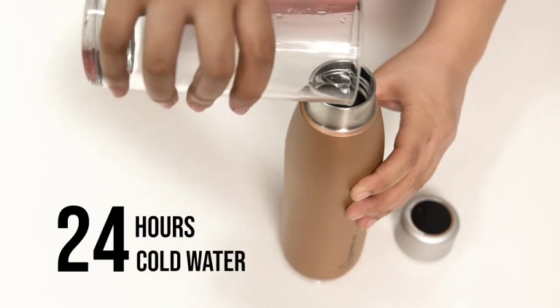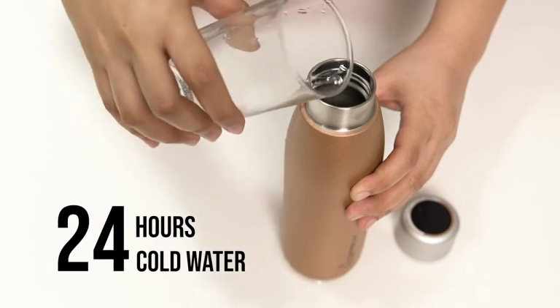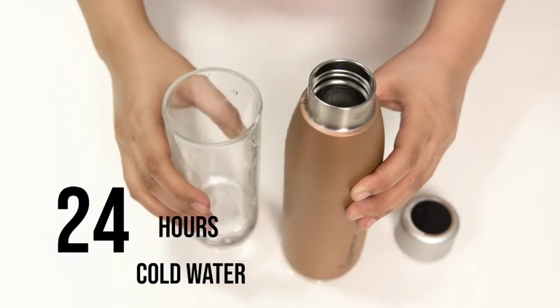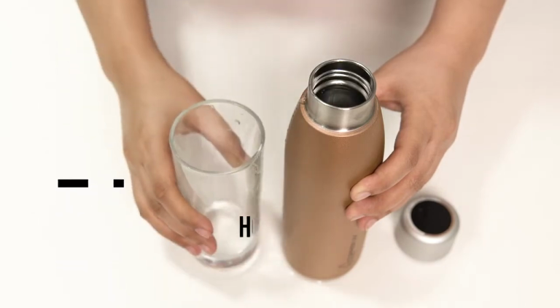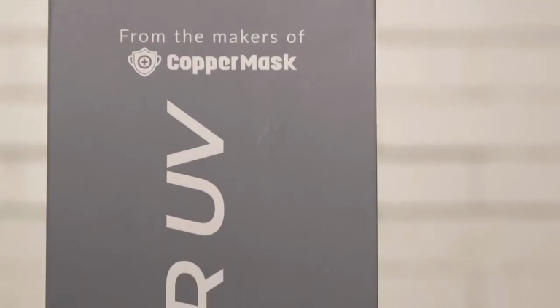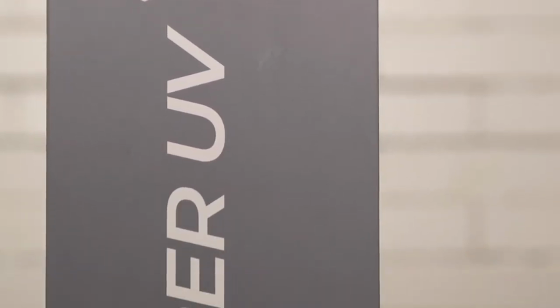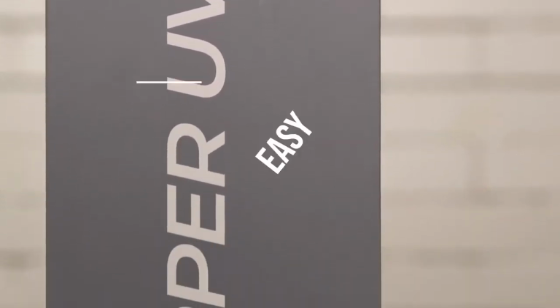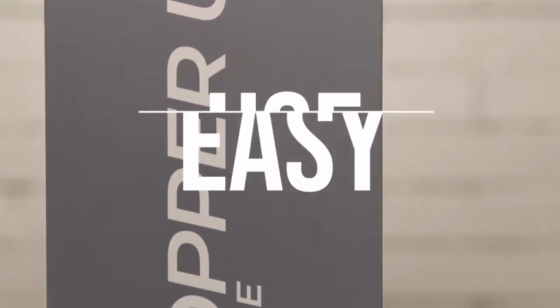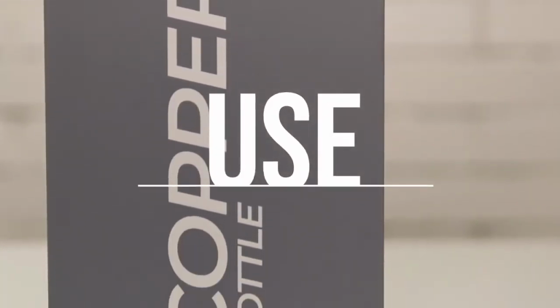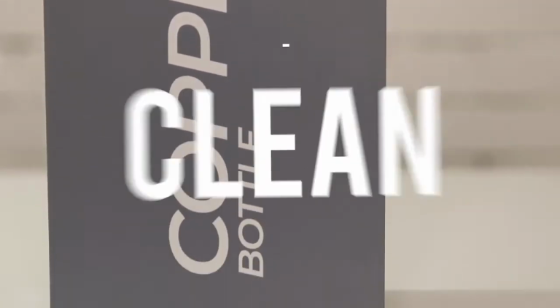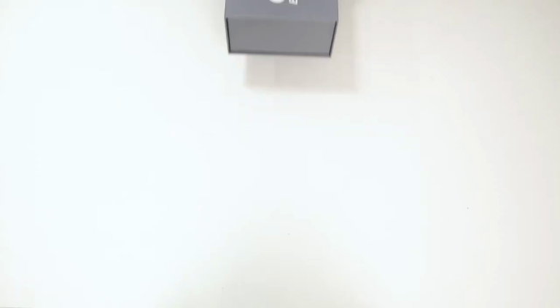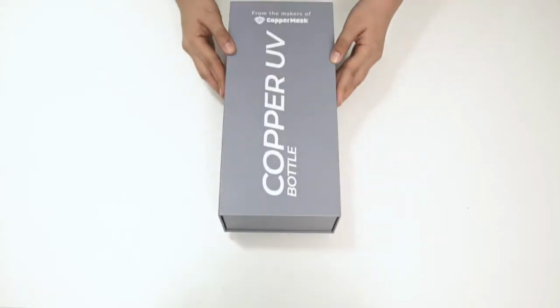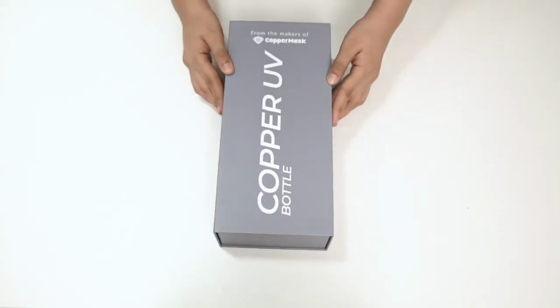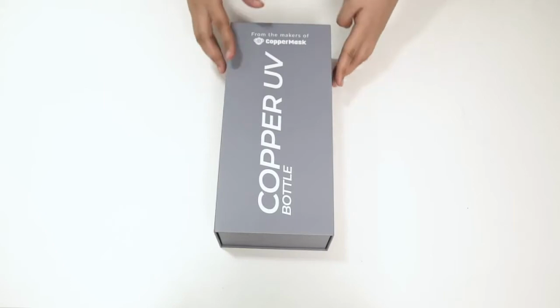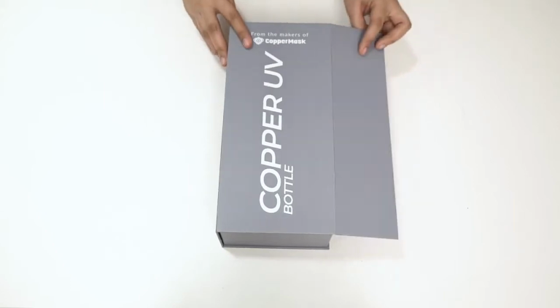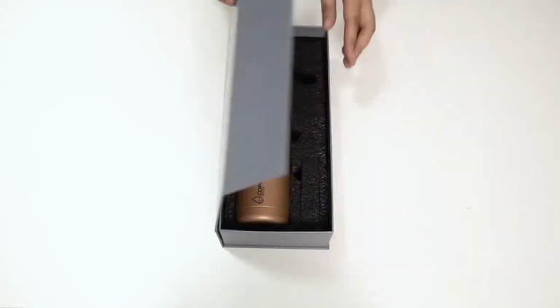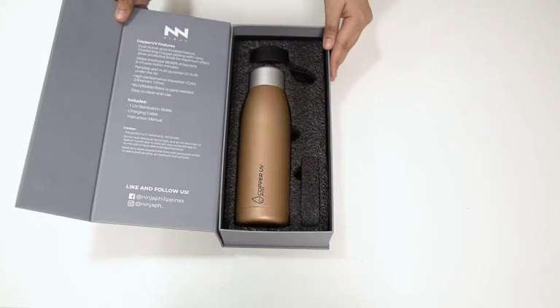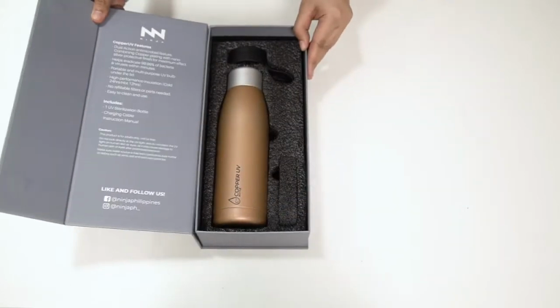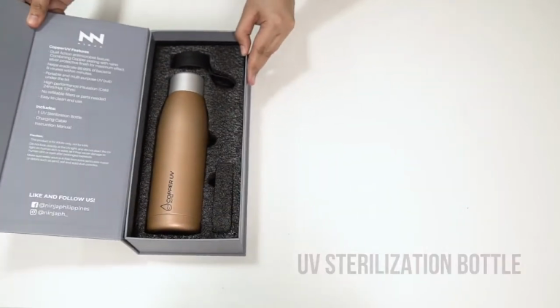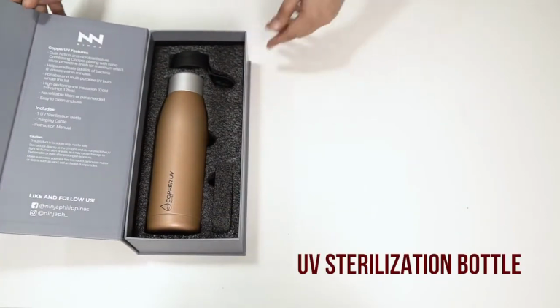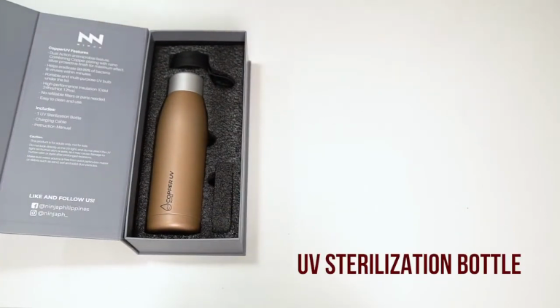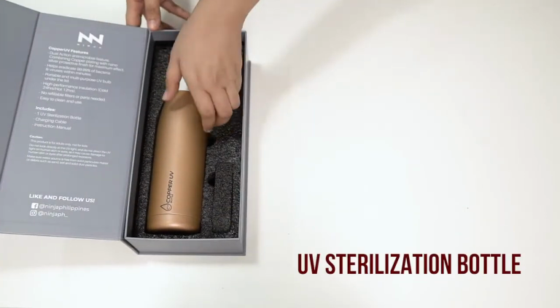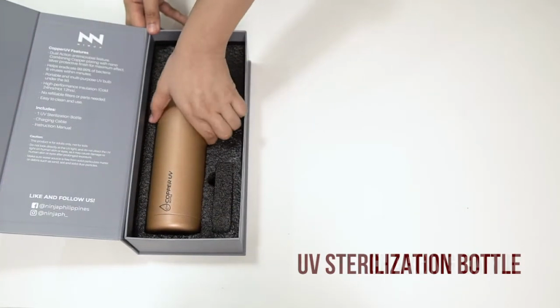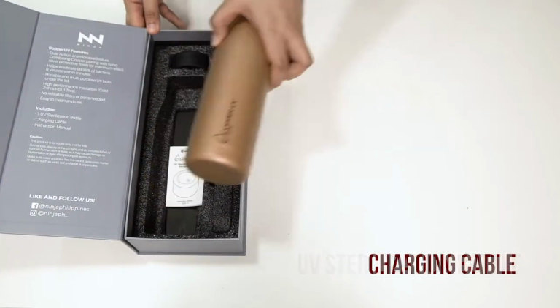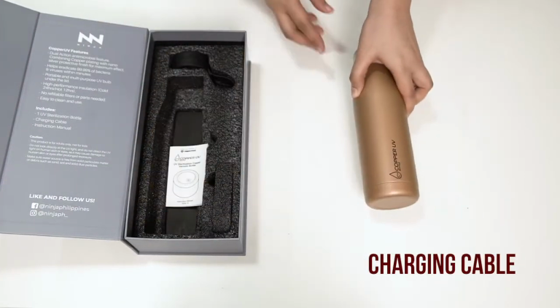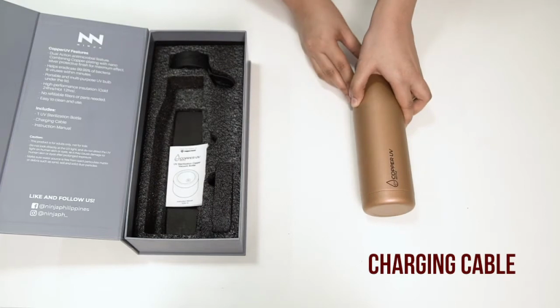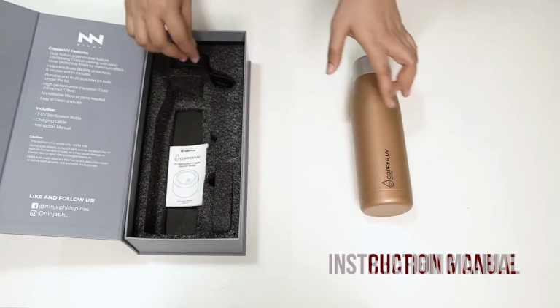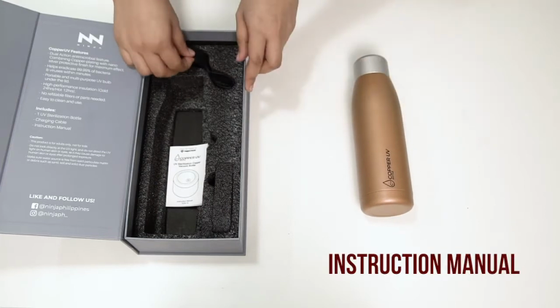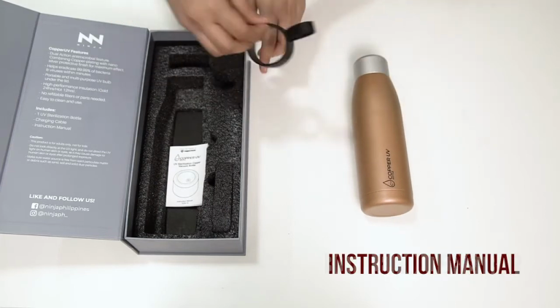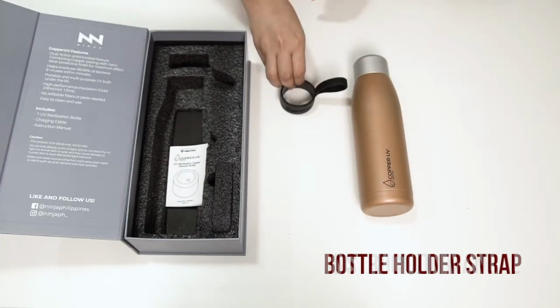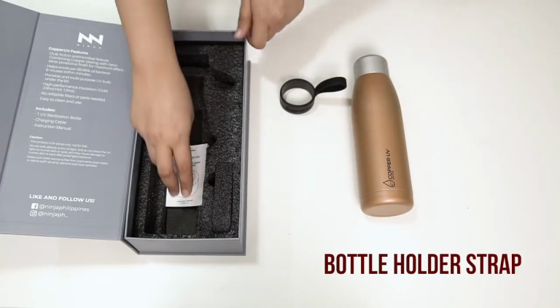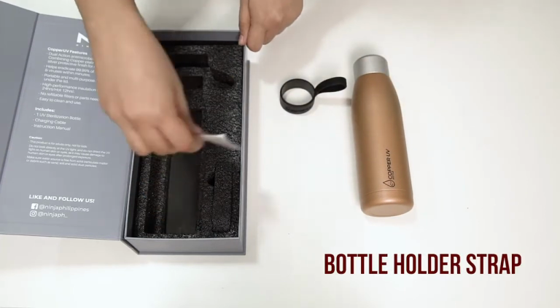It has no refillable filters or parts needed and it is easy to use and clean. Each box of Copper UV Bottle includes one piece of UV sterilization bottle, one piece charging cable, one instruction manual and one bottle holder strap.